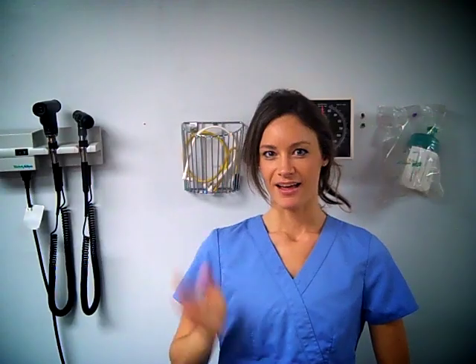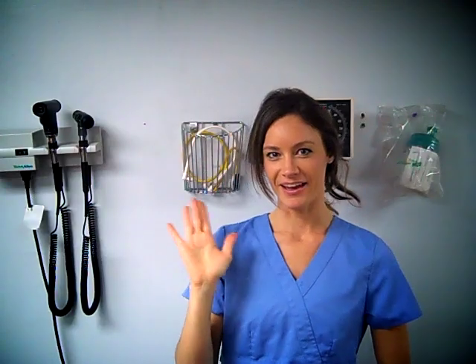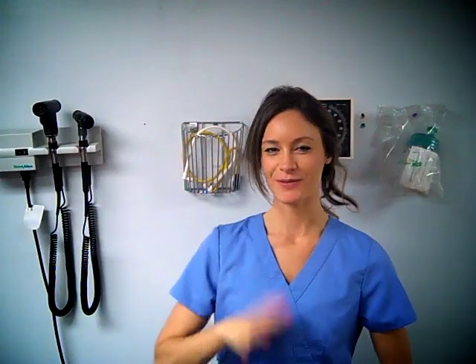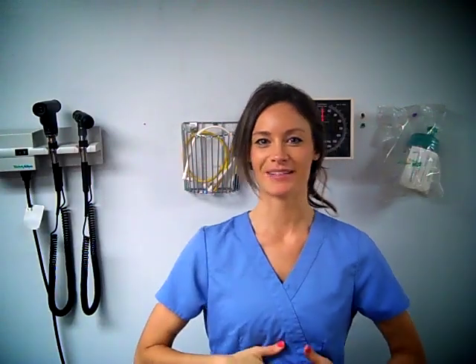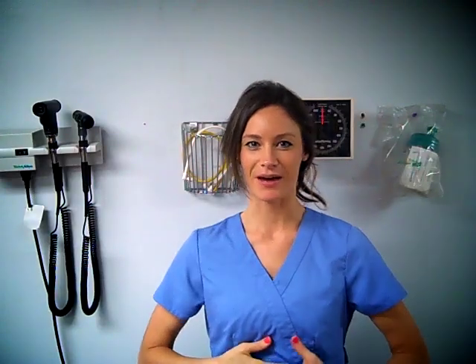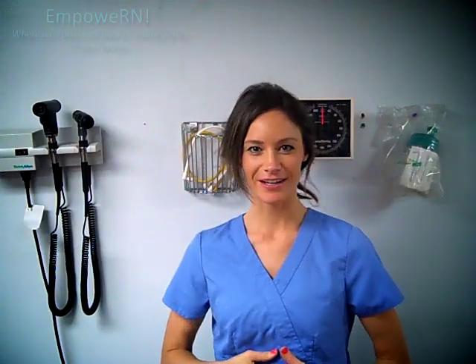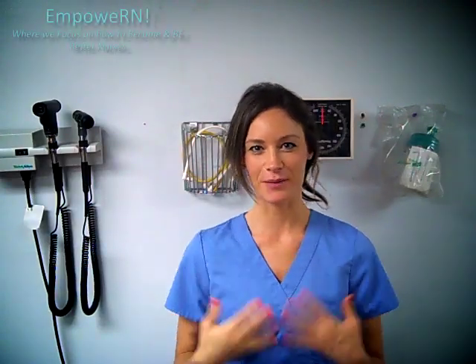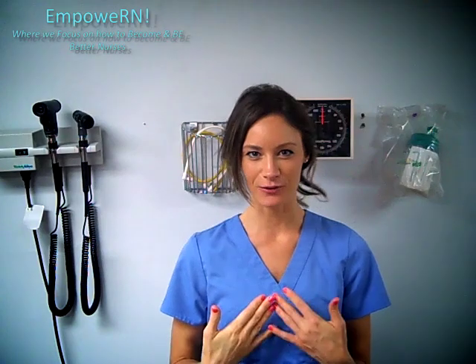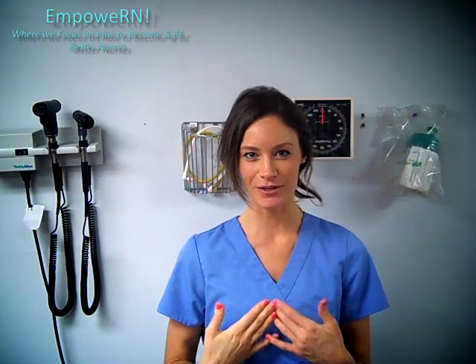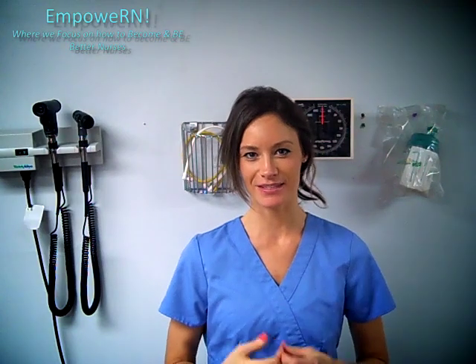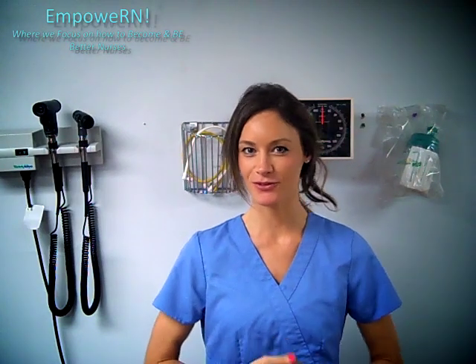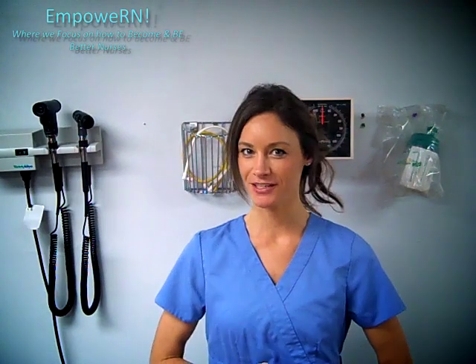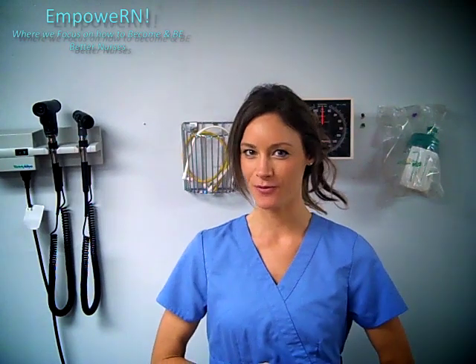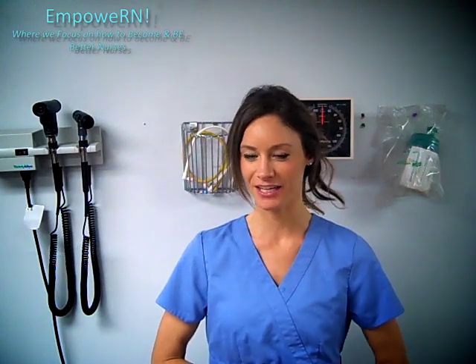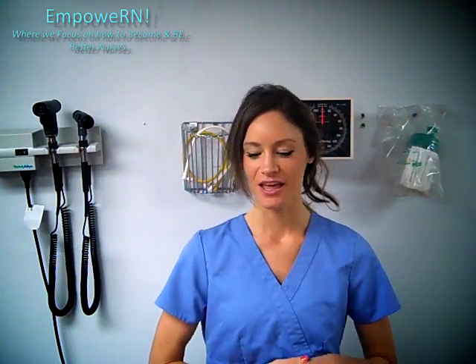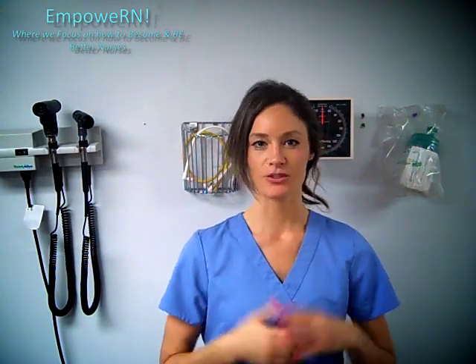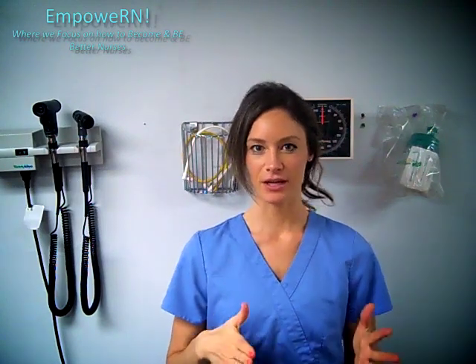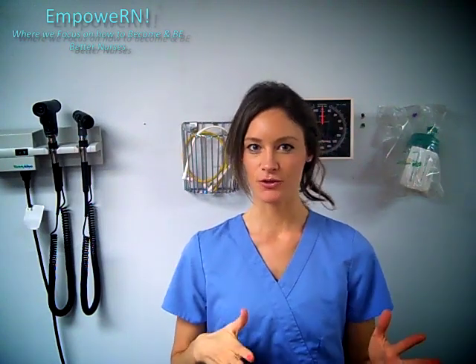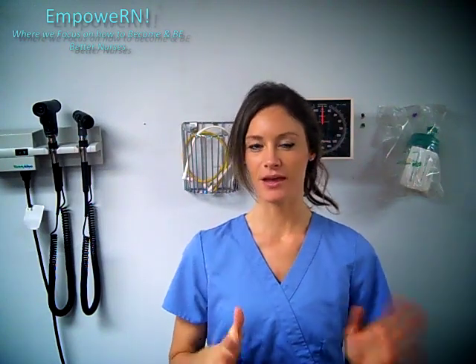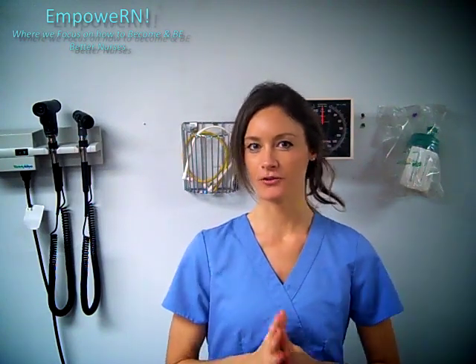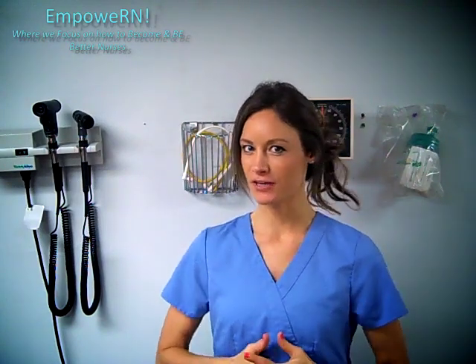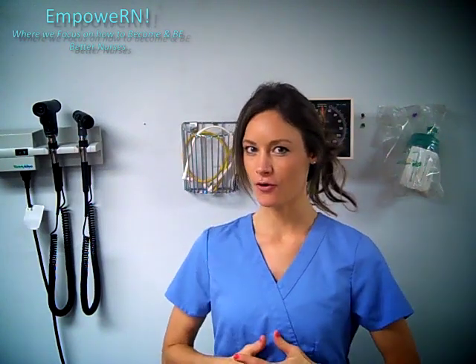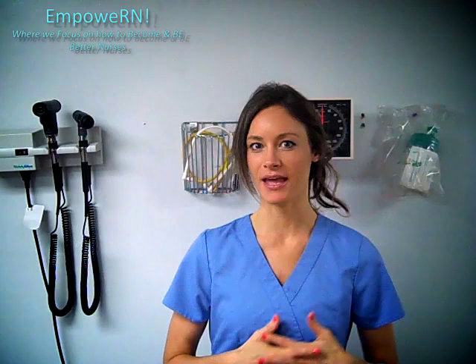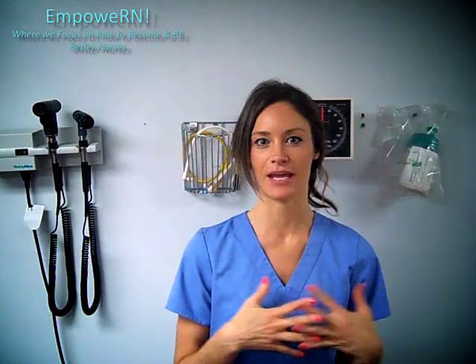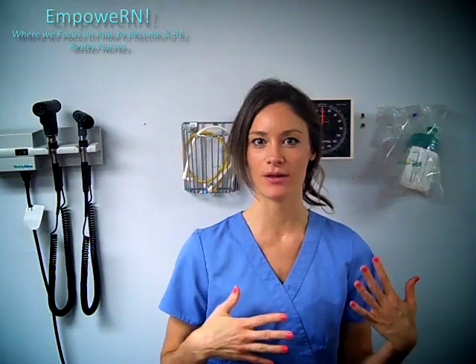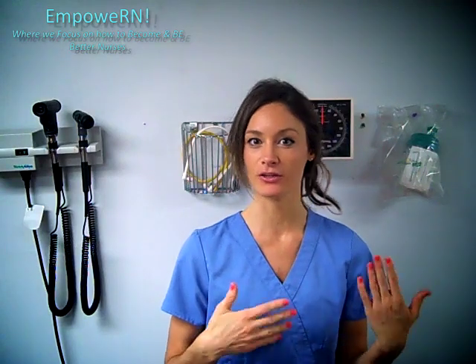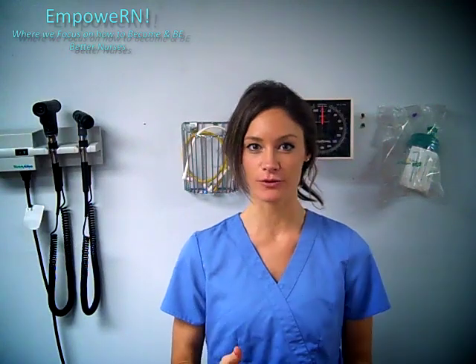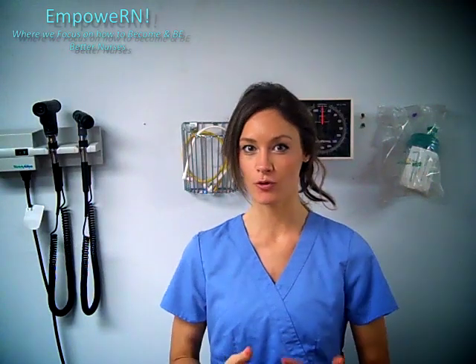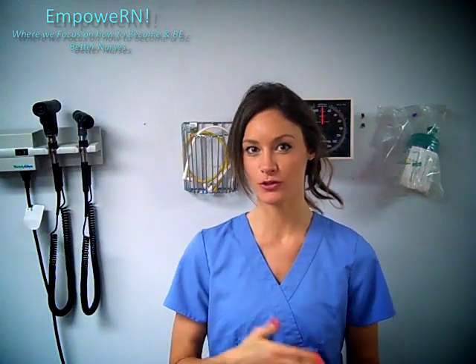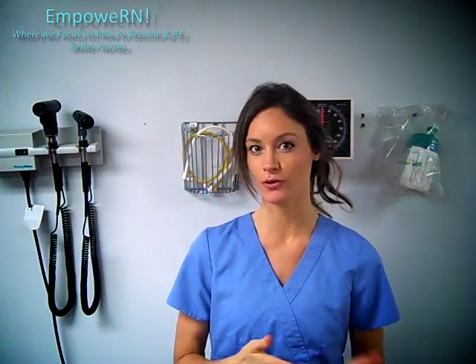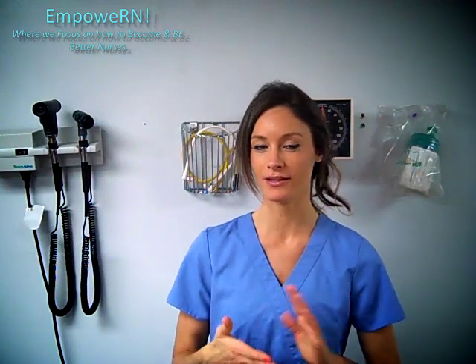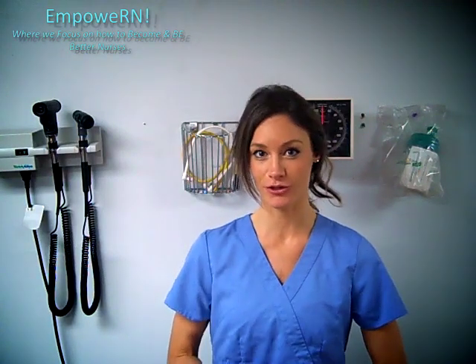Hi guys! Welcome back to EmpowerN. I'm Caroline Porter-Thomas. Thank you so much again for watching. We're going to do another skill video and today we're going to learn how to remove surgical sutures.